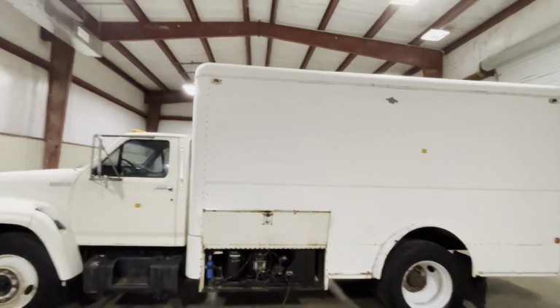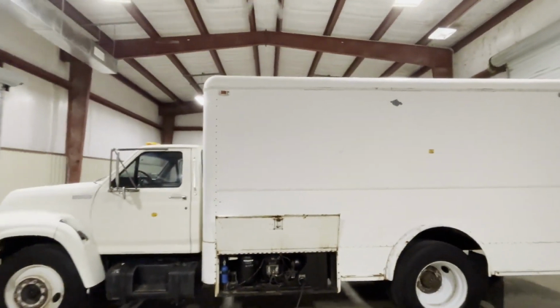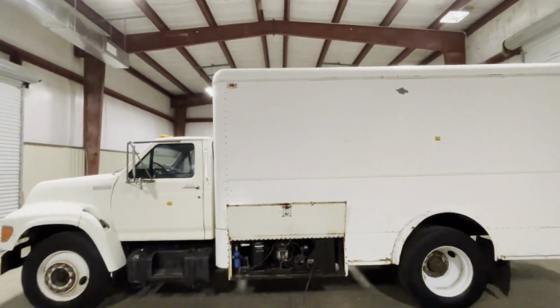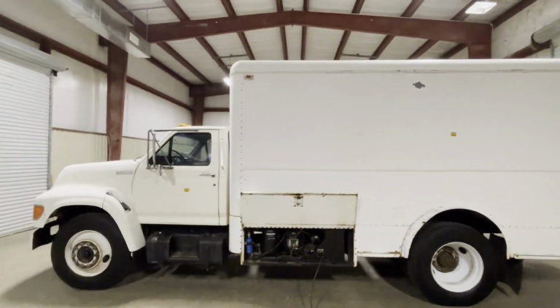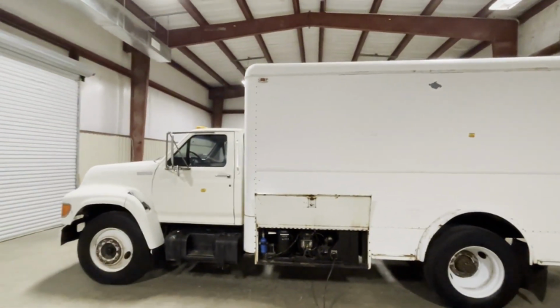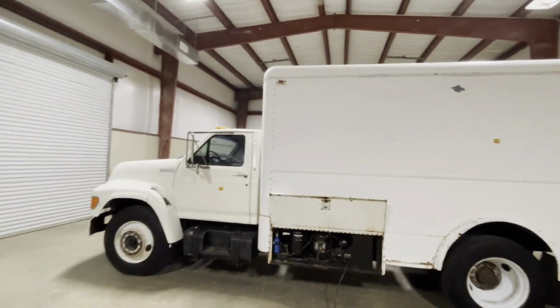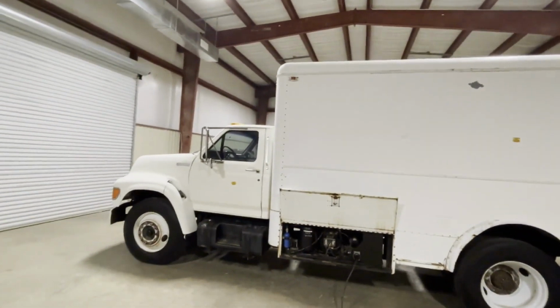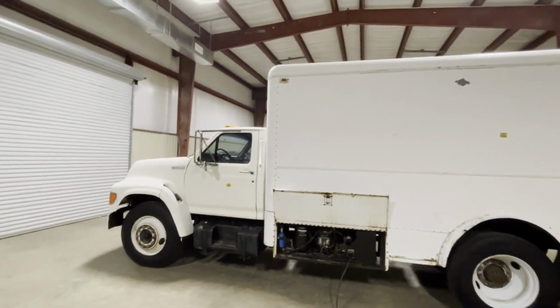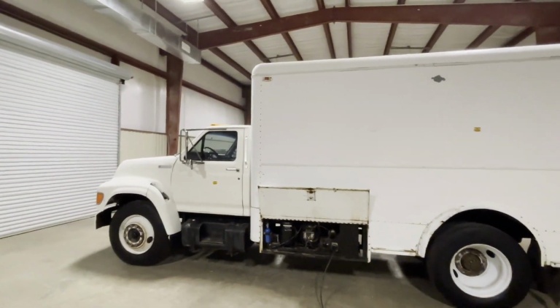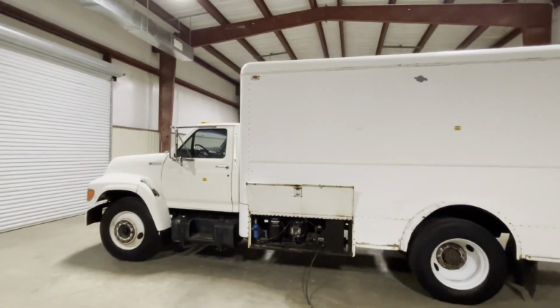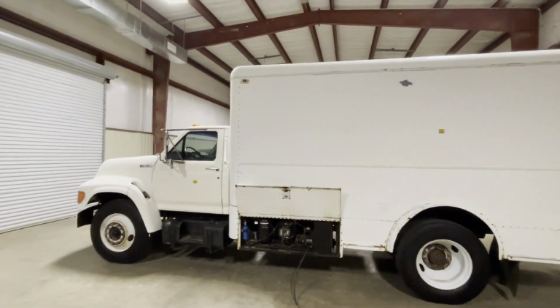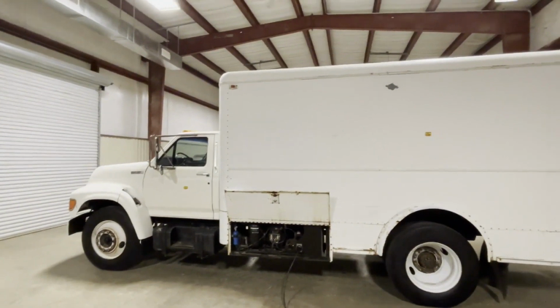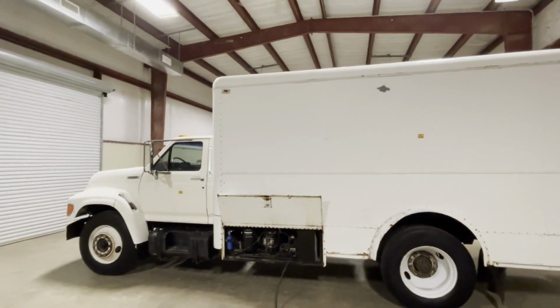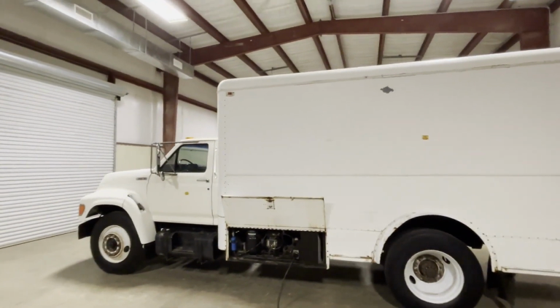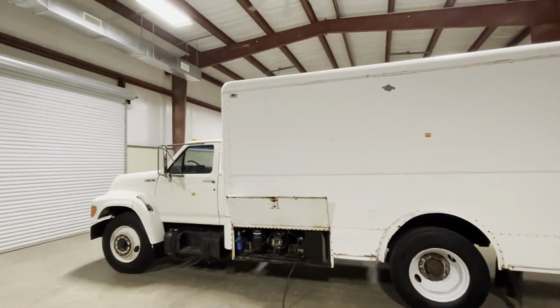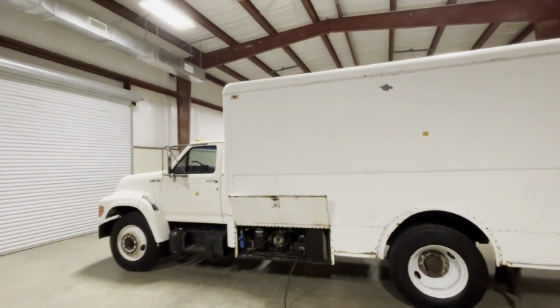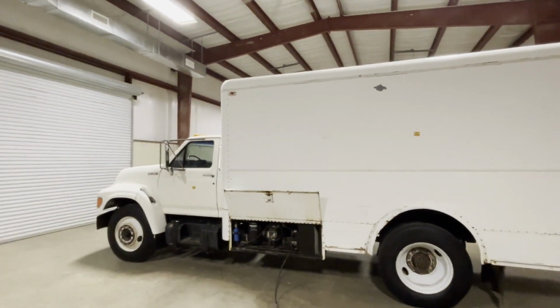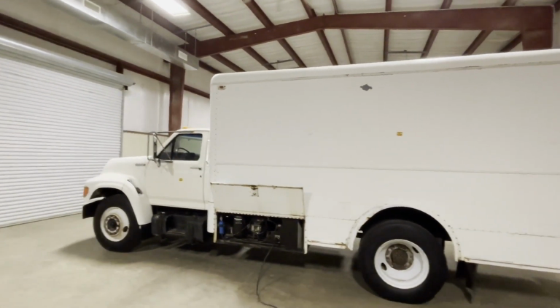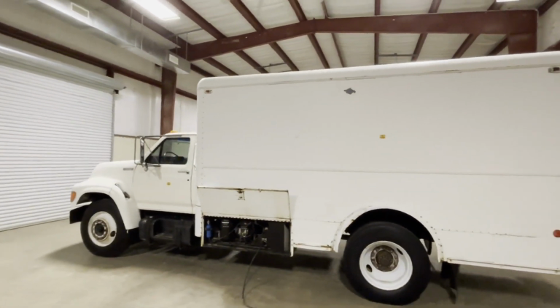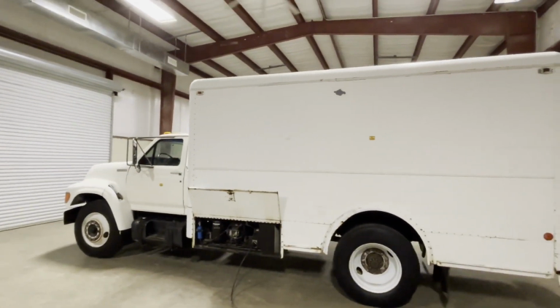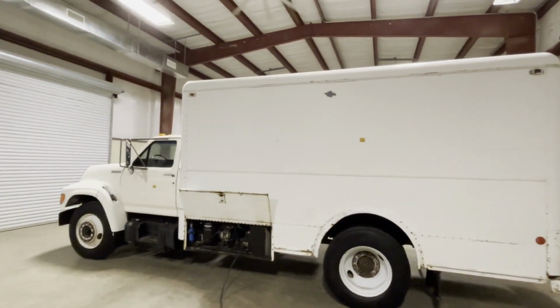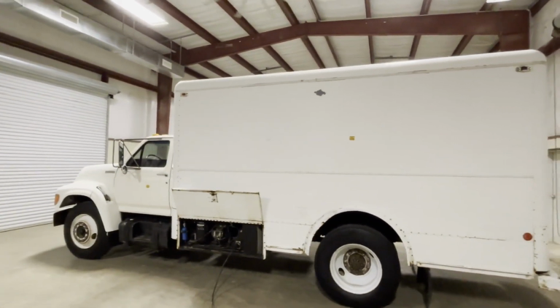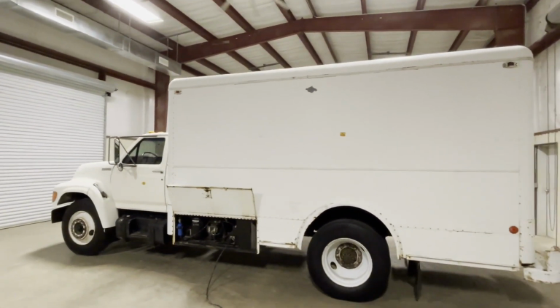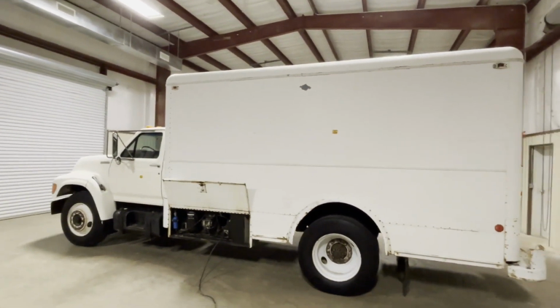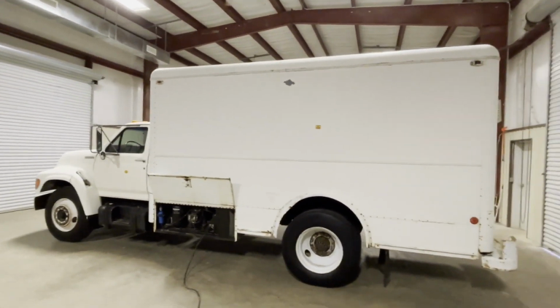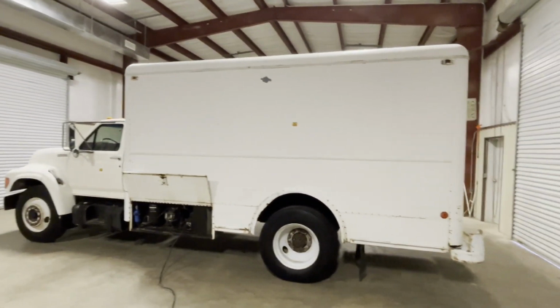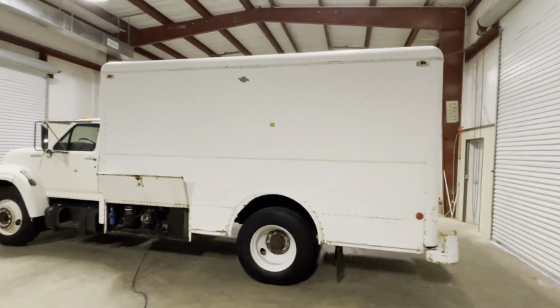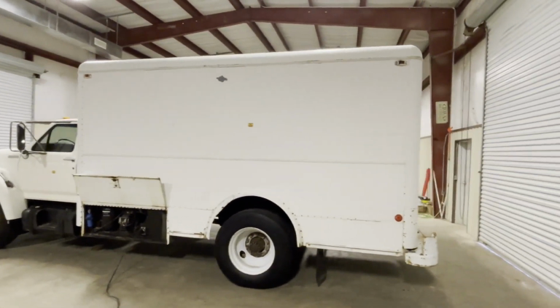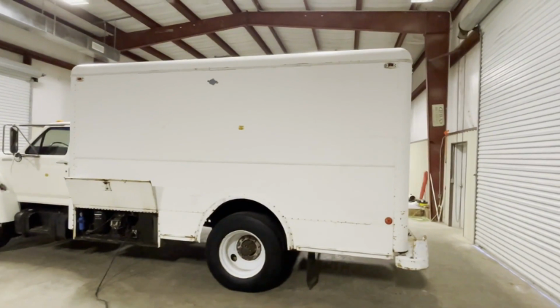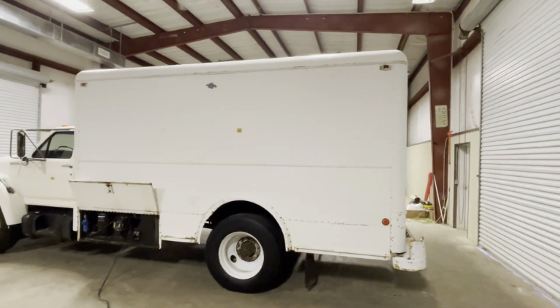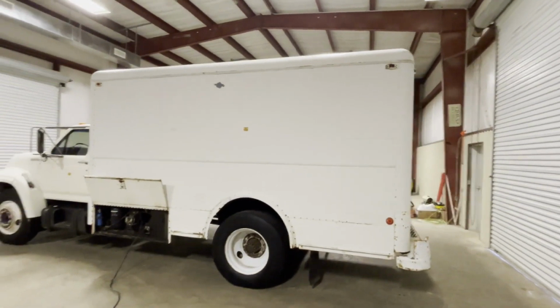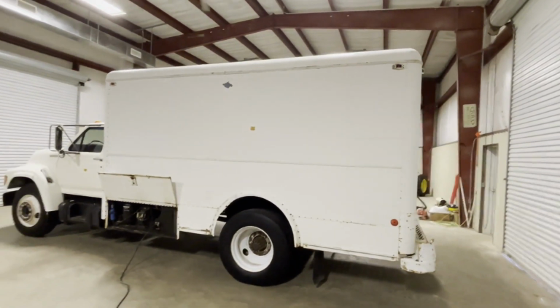Everything you see is functional on the inside. Doing the walk-around on the backside — the truck's in pretty good condition with very usable rubber. The truck was driven in here, and the reefer box part does work, so that's a big plus.